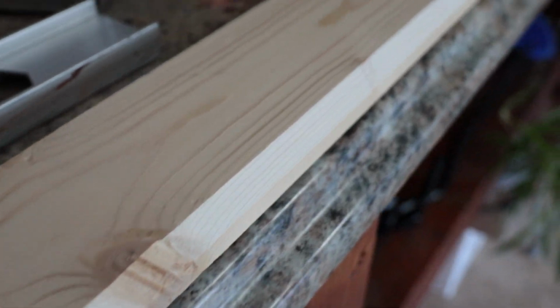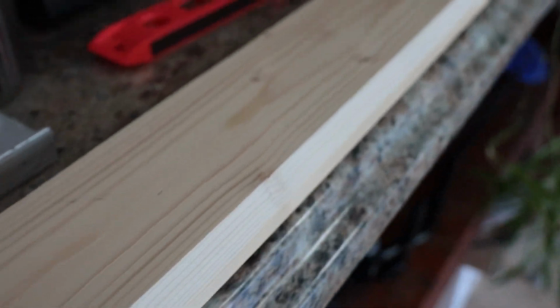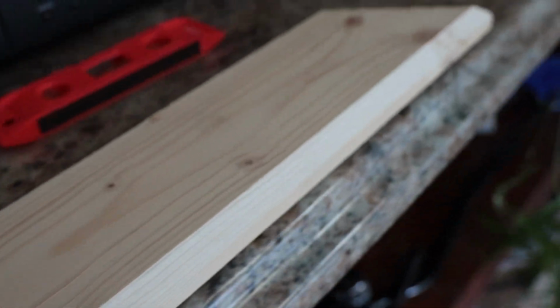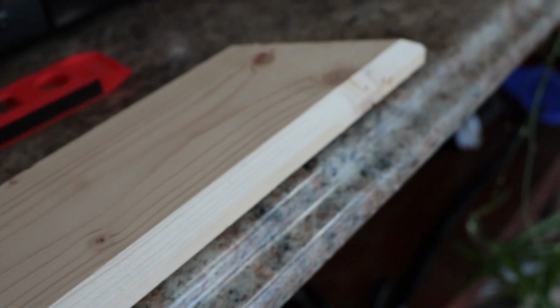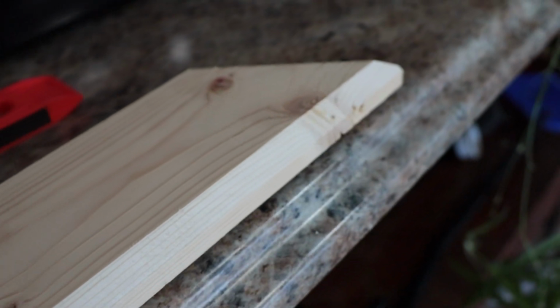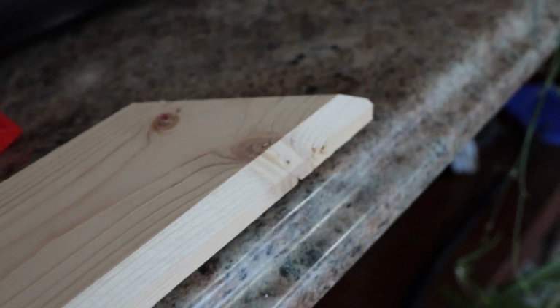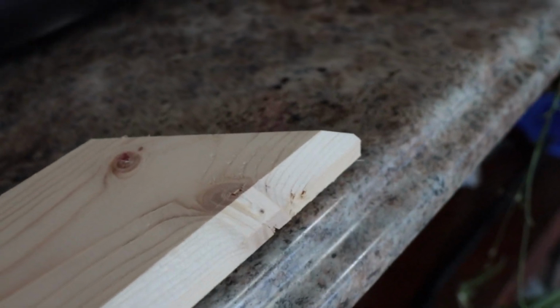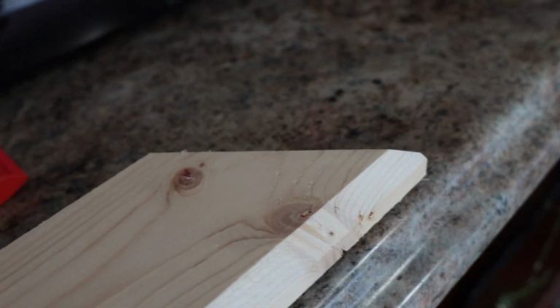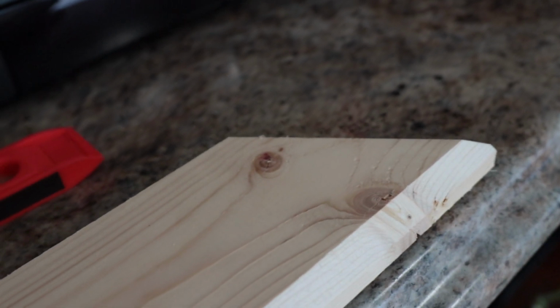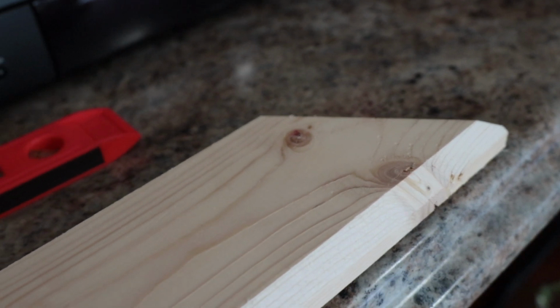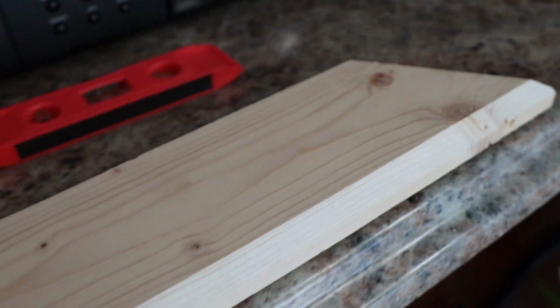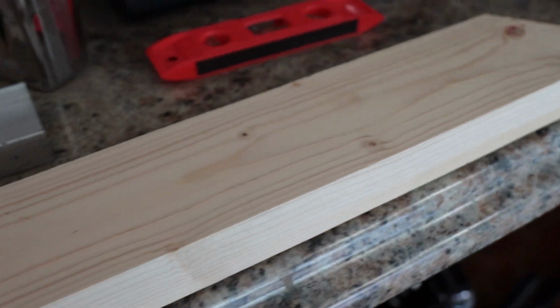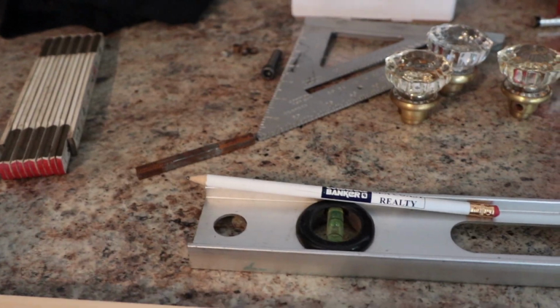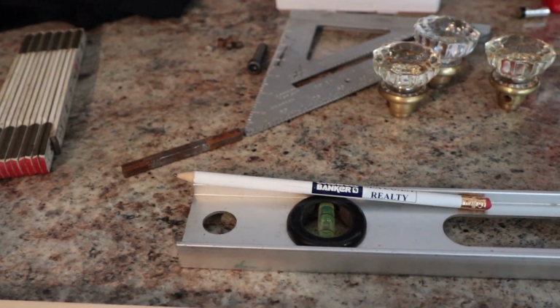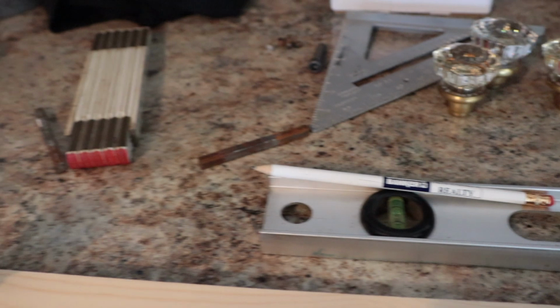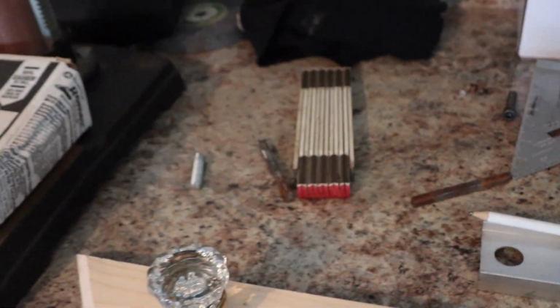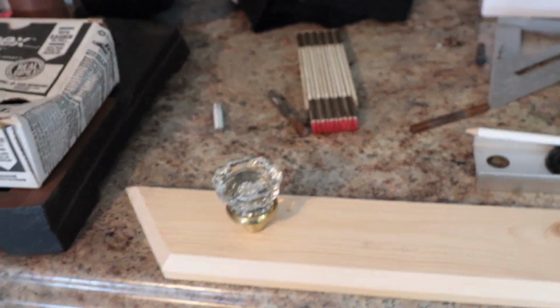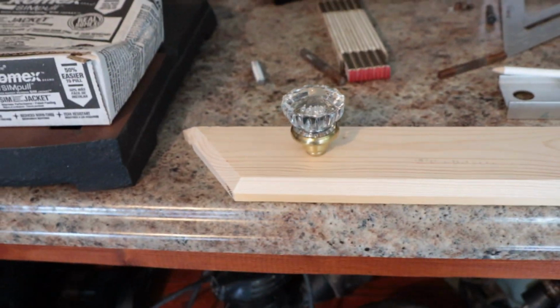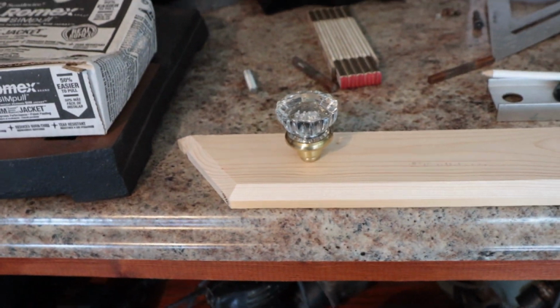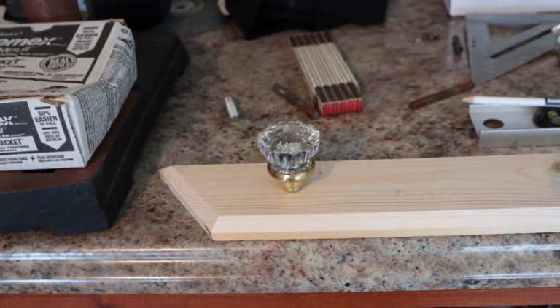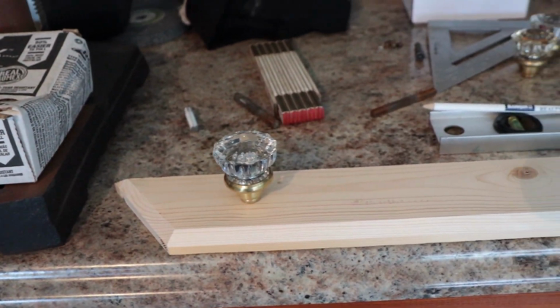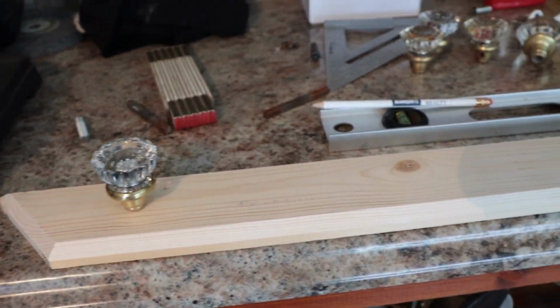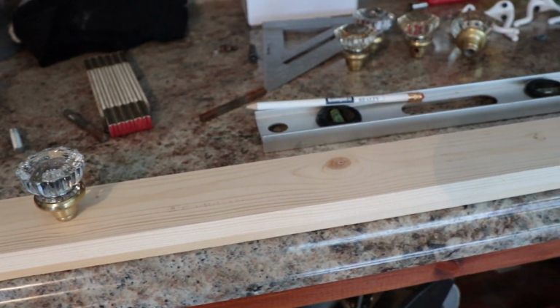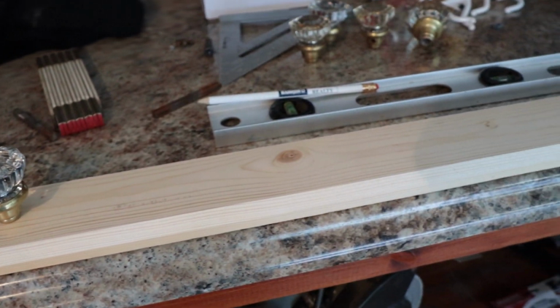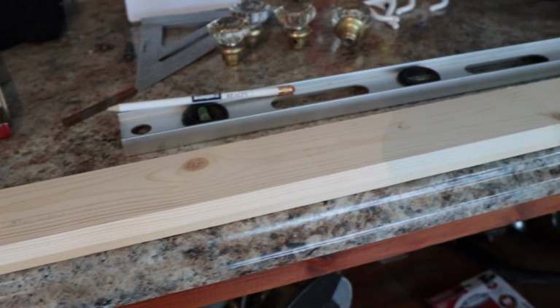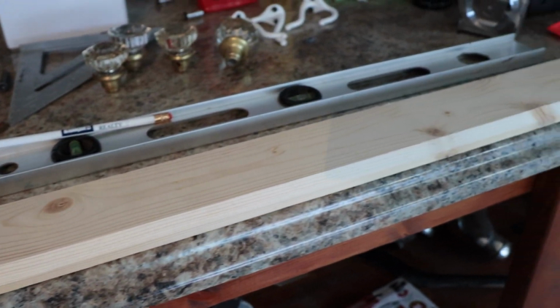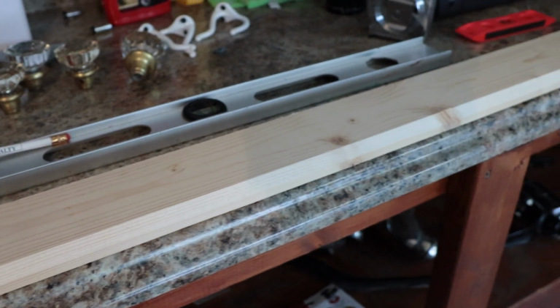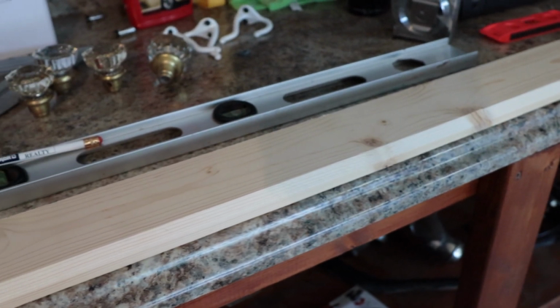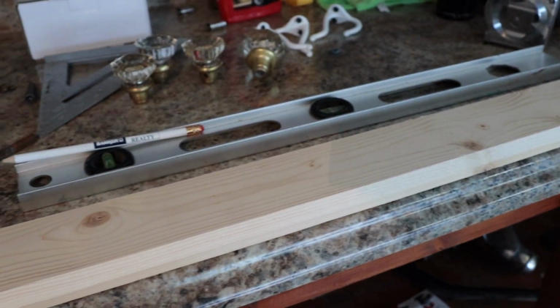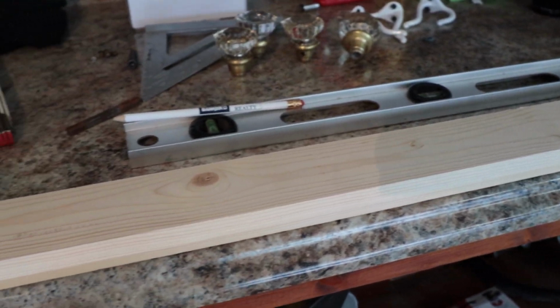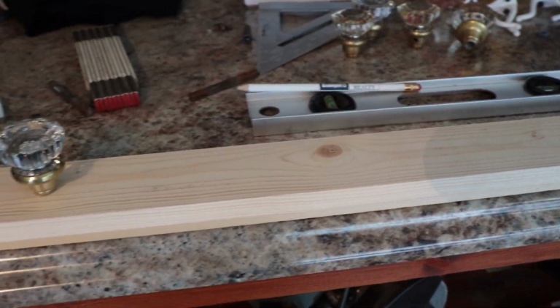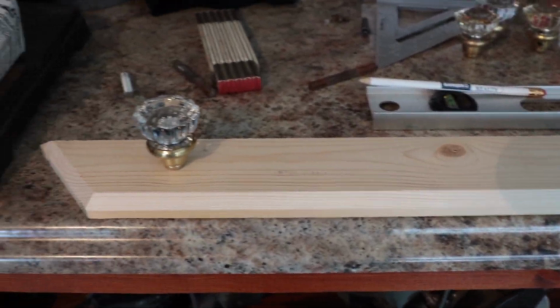Once it's sanded and painted it'll look pretty good. These knobs are gonna get mounted onto there, and when this goes on the wall you can hang coats on it. Moving on to the next step.